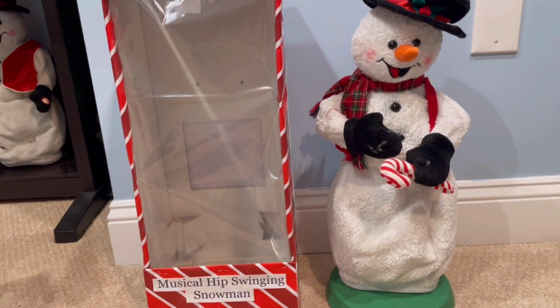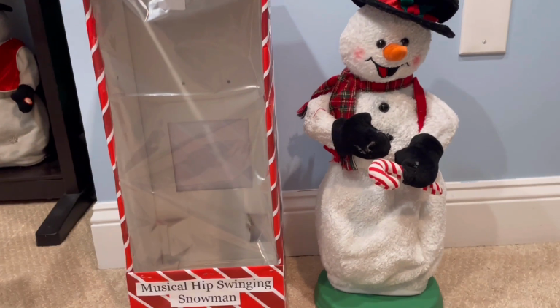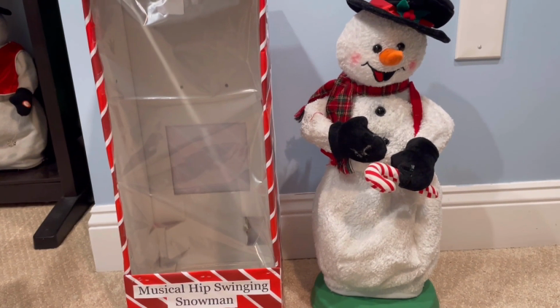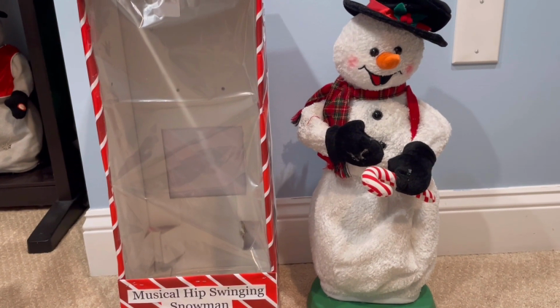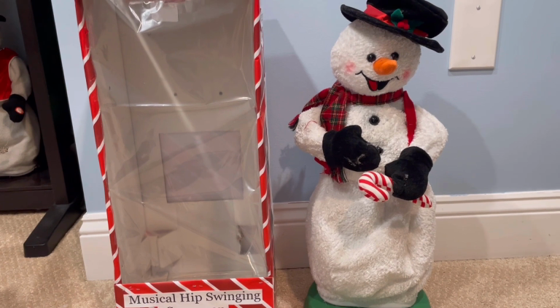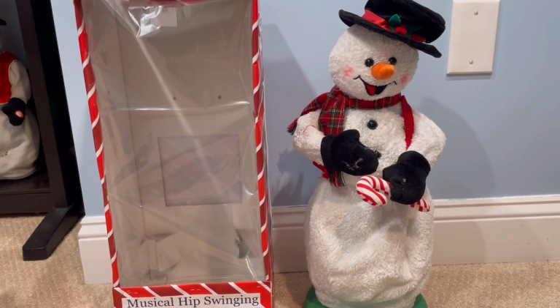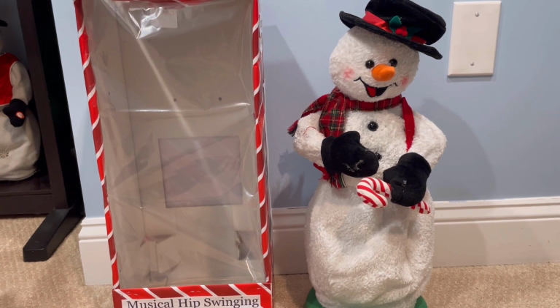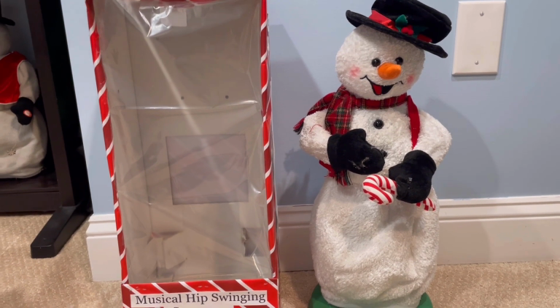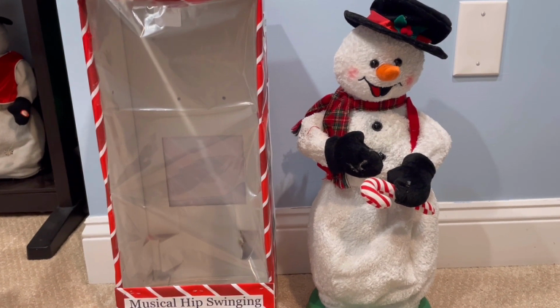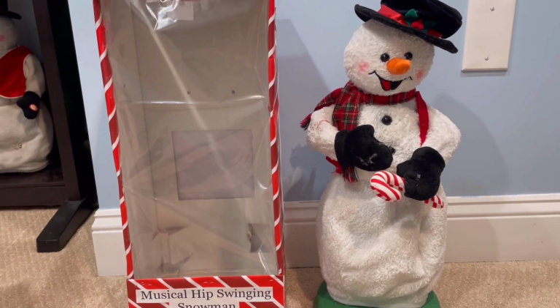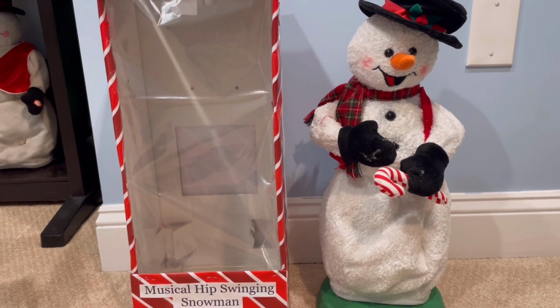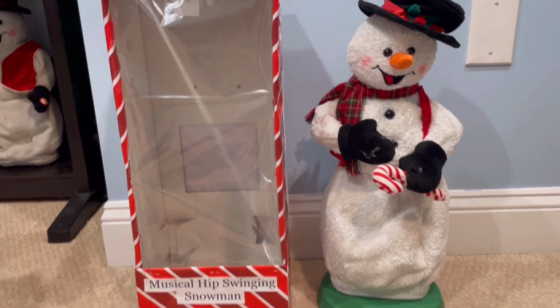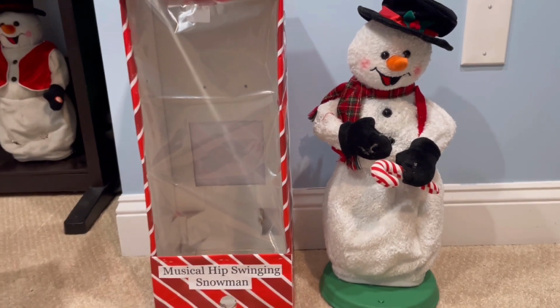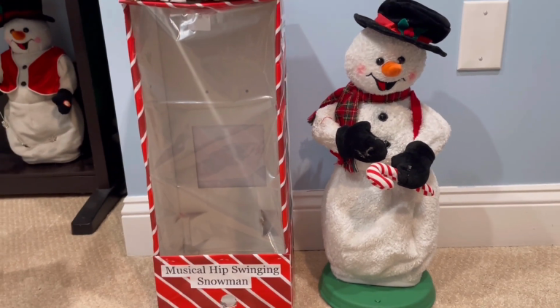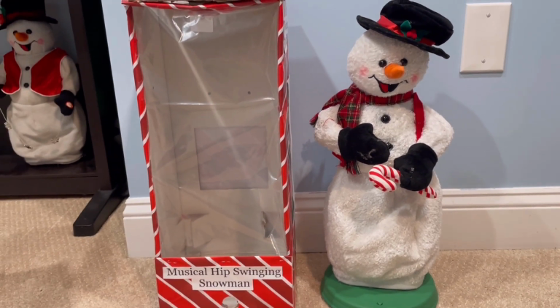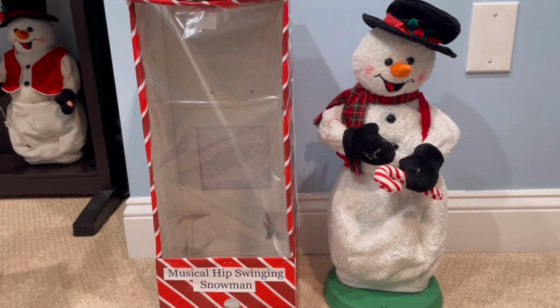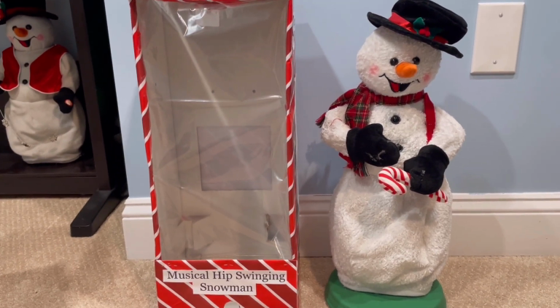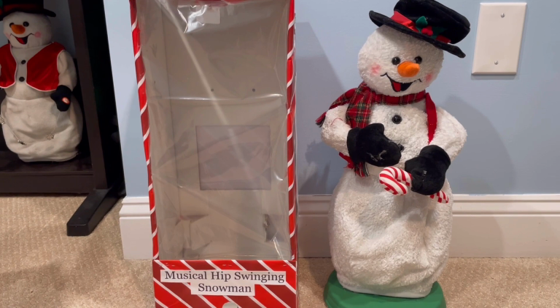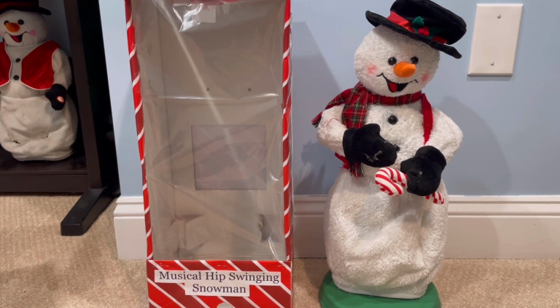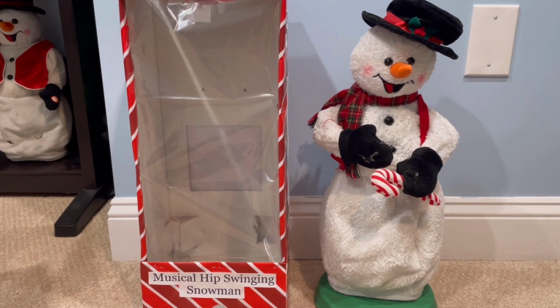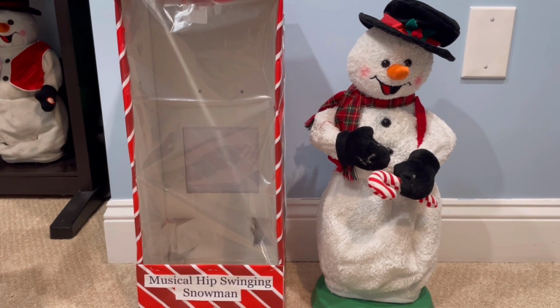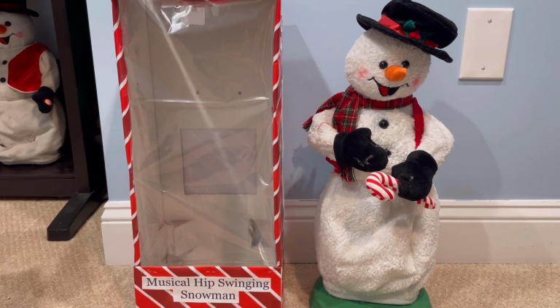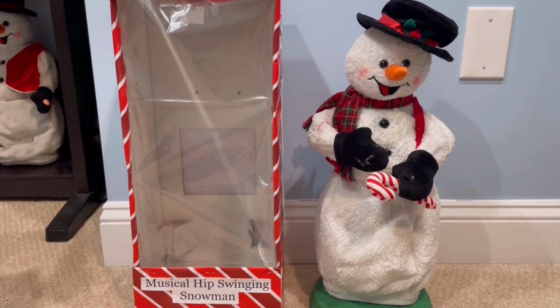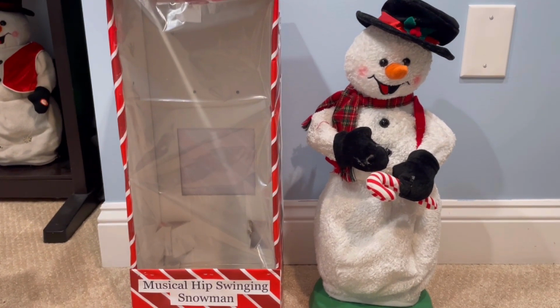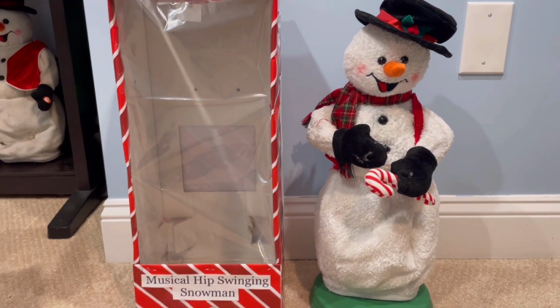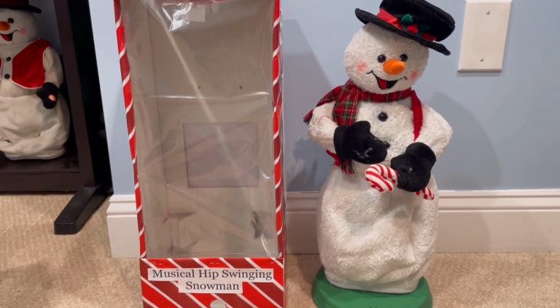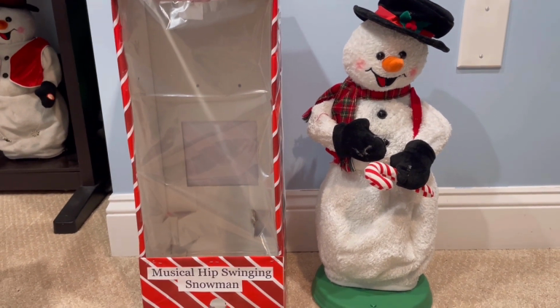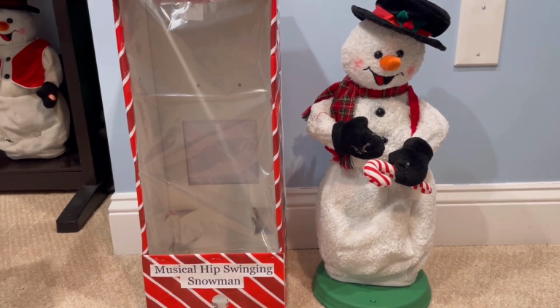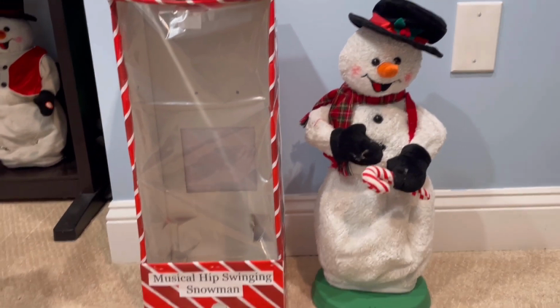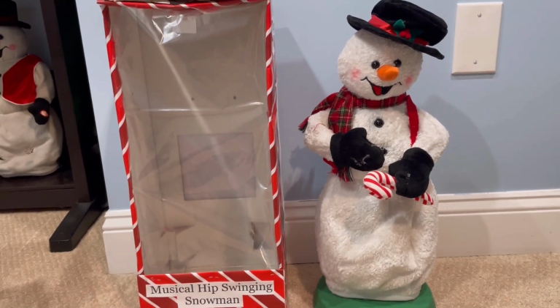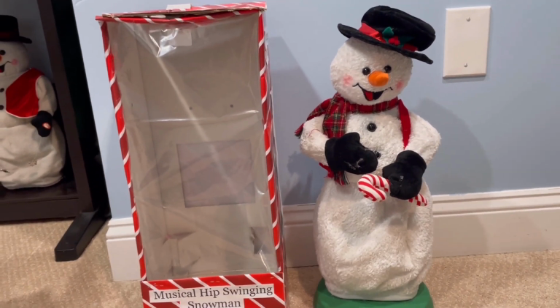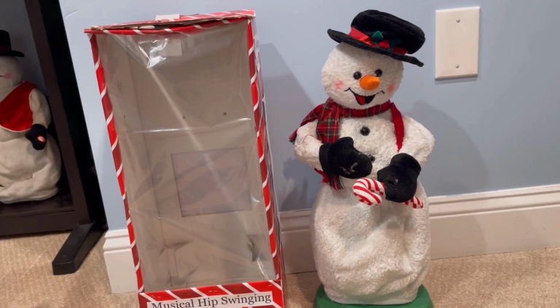Hello everybody, Animated Snowman Reviews here, back with another review. Today I'm going to be reviewing the custom that I made — it is a hip-swinging snowman, so let's get into it.